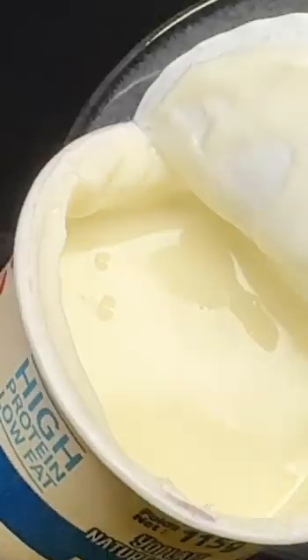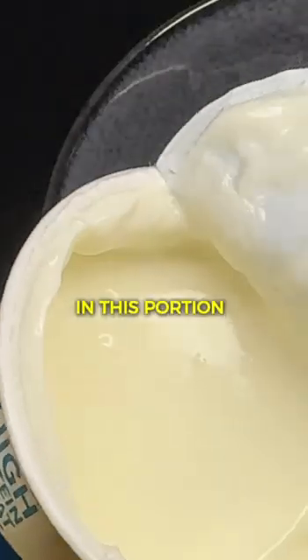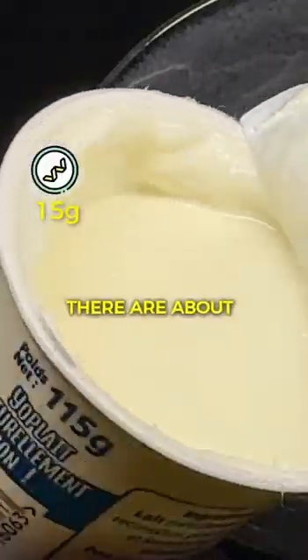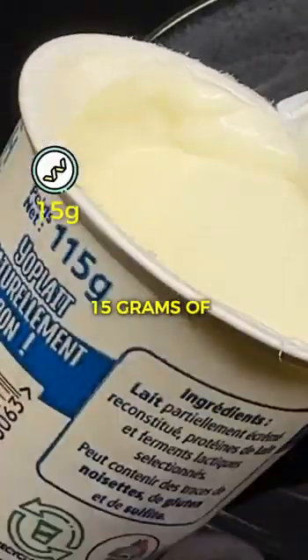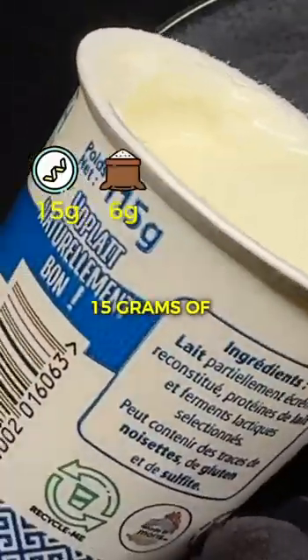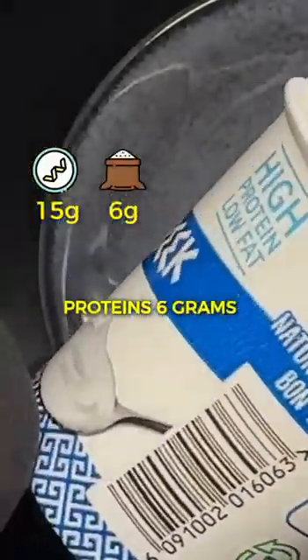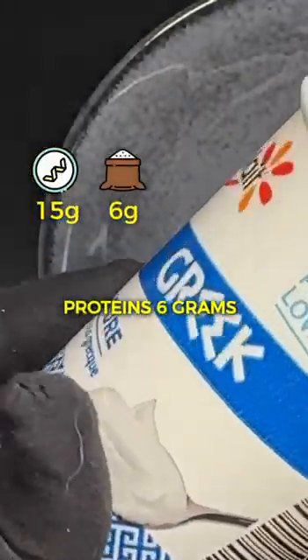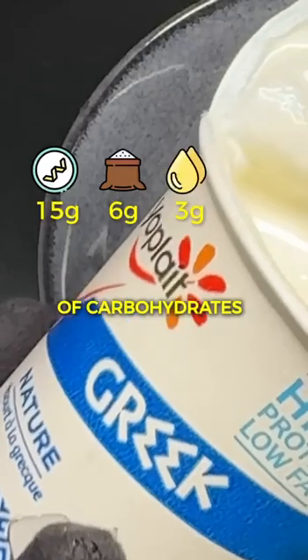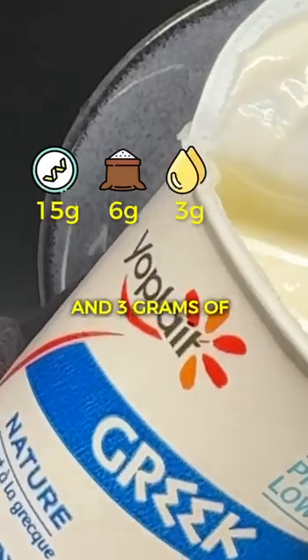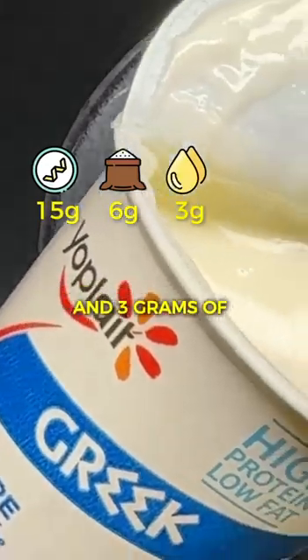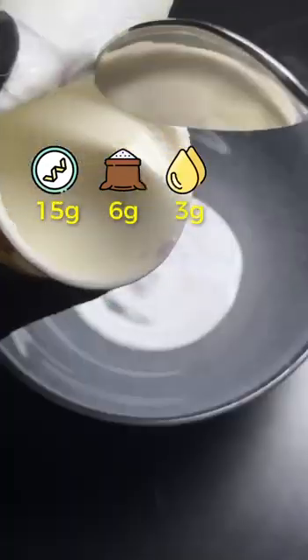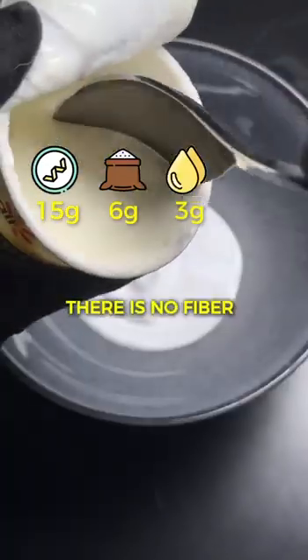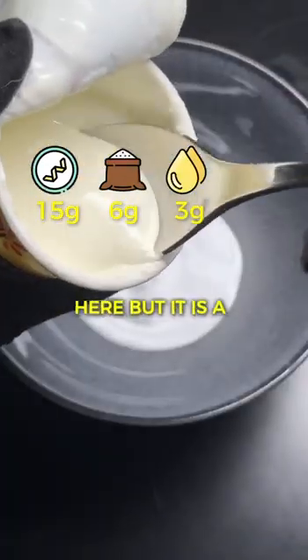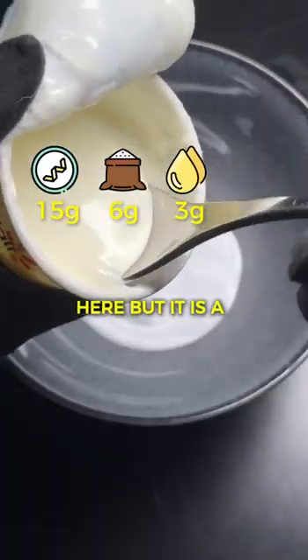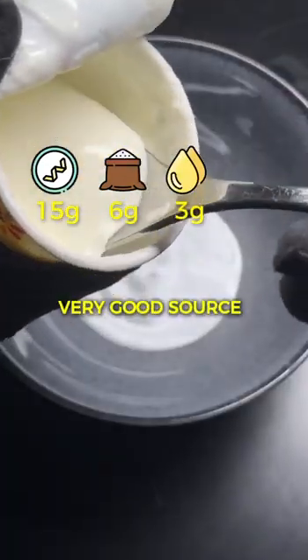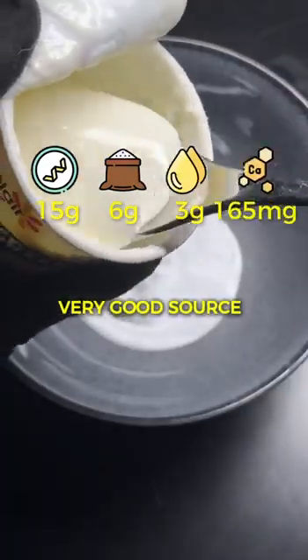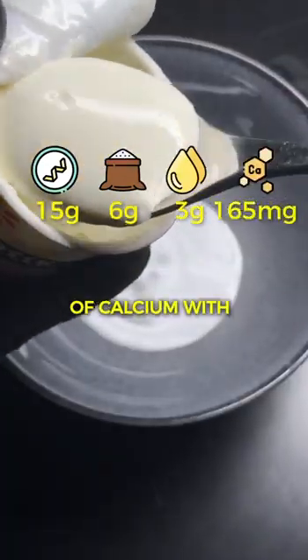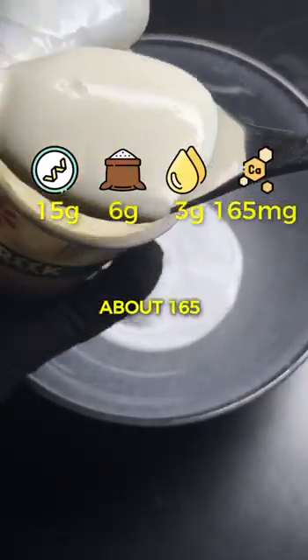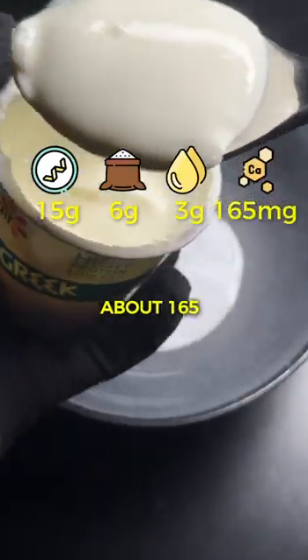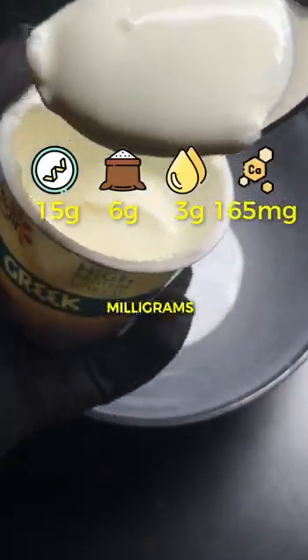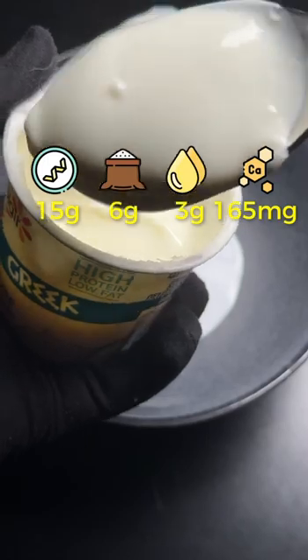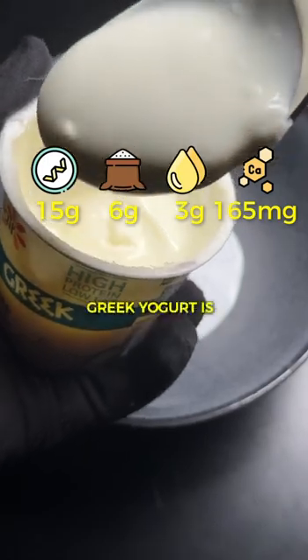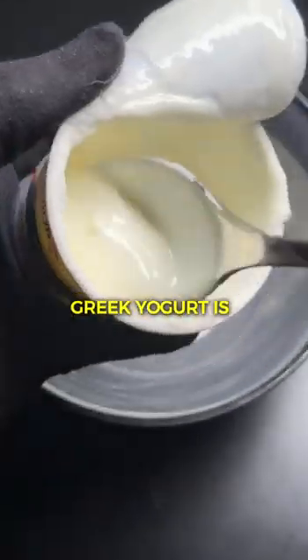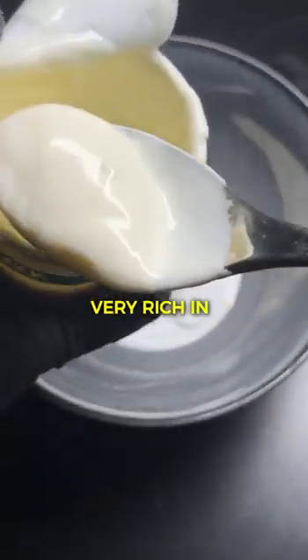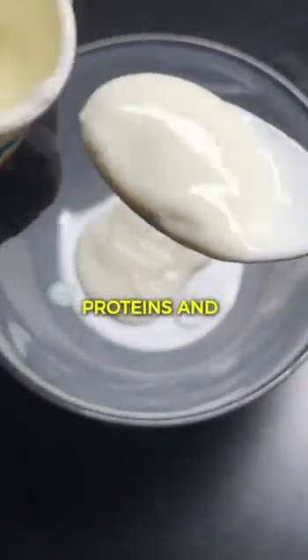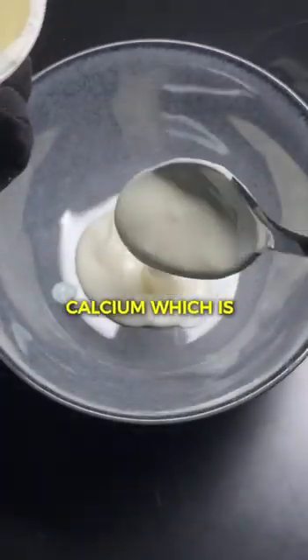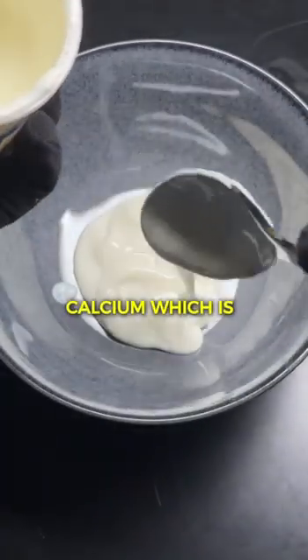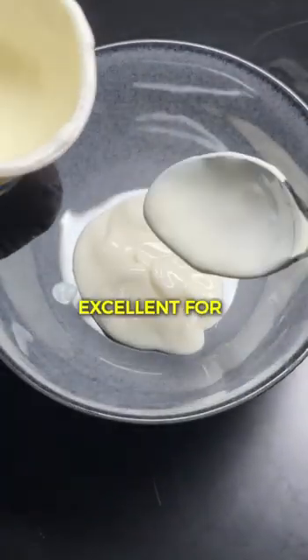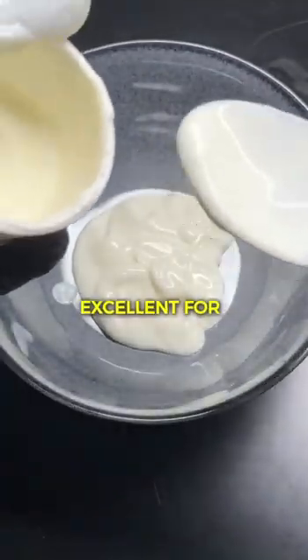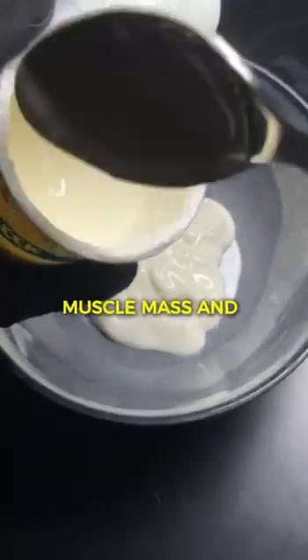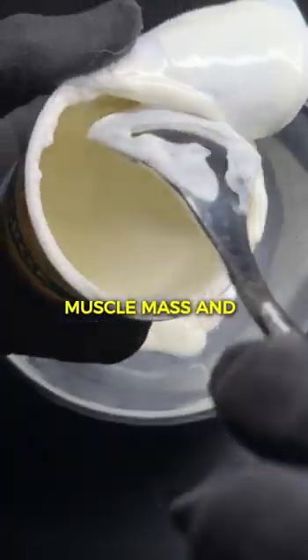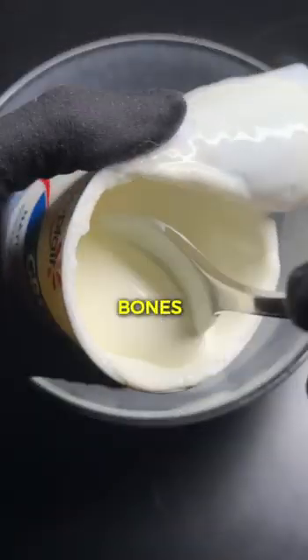In this portion, there are about 15 grams of proteins, 6 grams of carbohydrates, and 3 grams of fats. There is no fiber here, but it is a very good source of calcium with about 165 milligrams. Greek yogurt is very rich in proteins and calcium, which is excellent for maintaining muscle mass and strengthening bones.